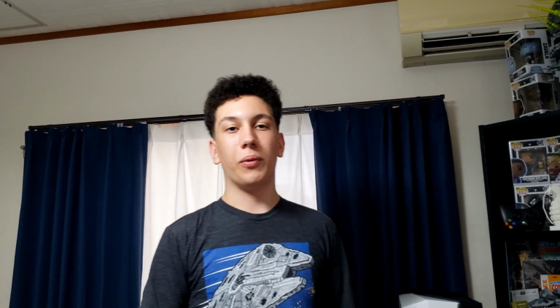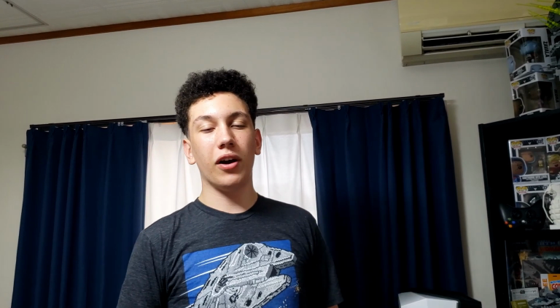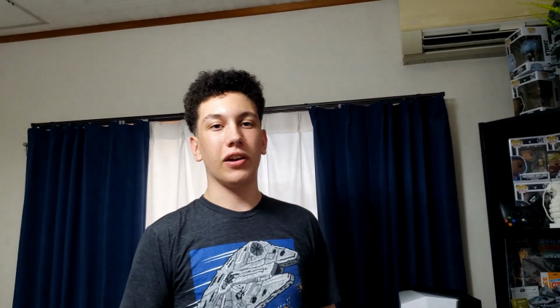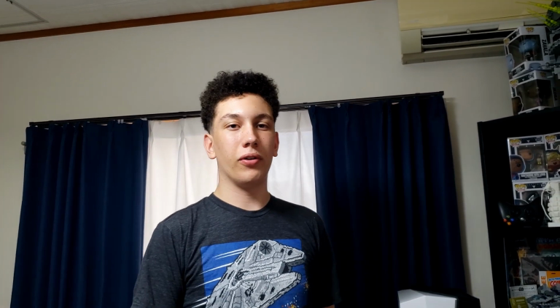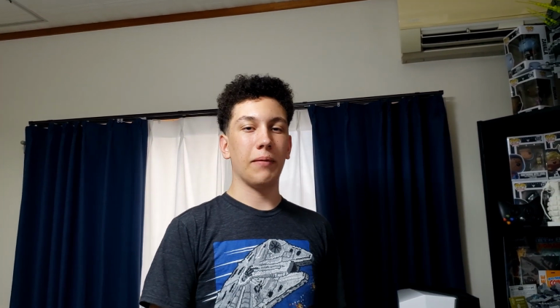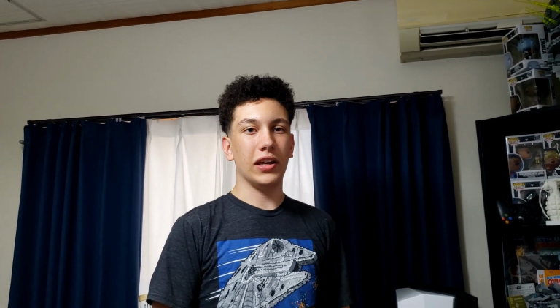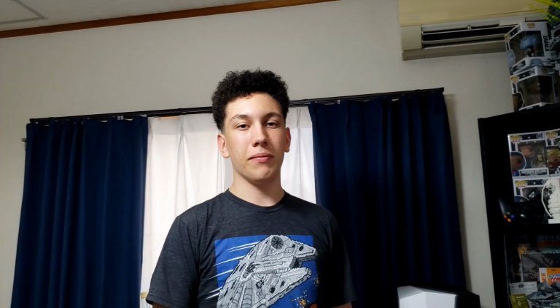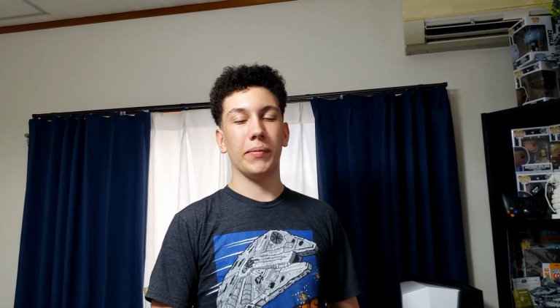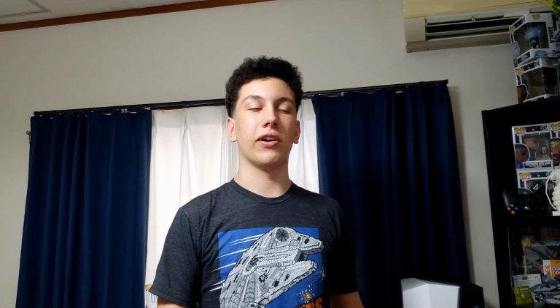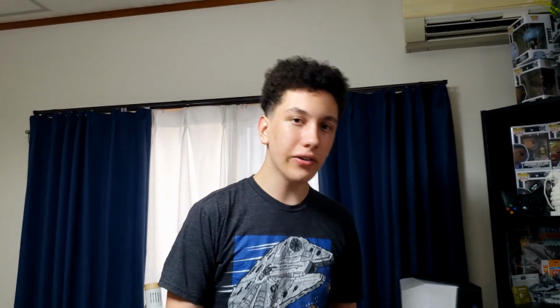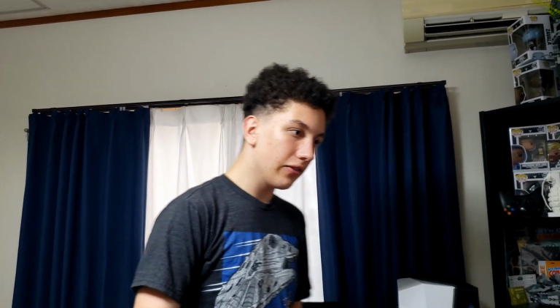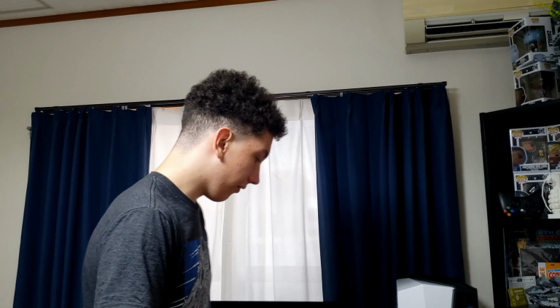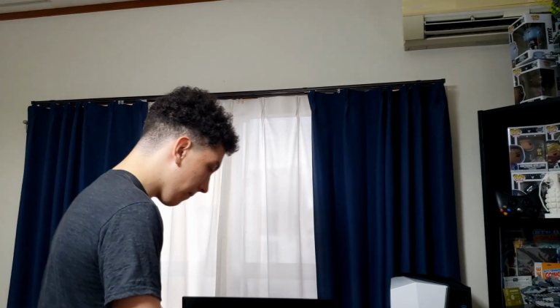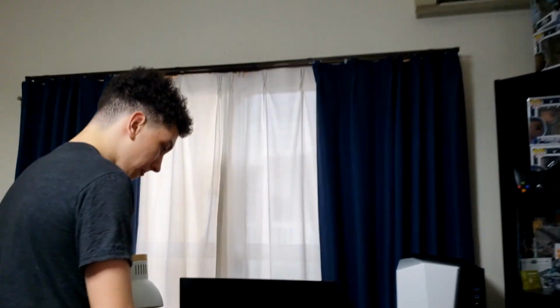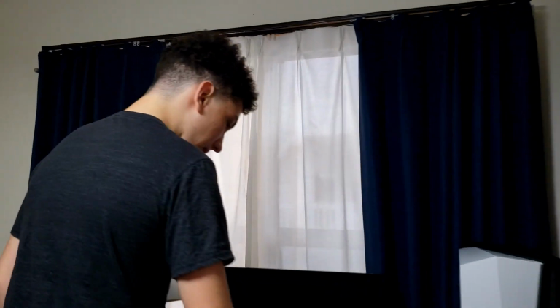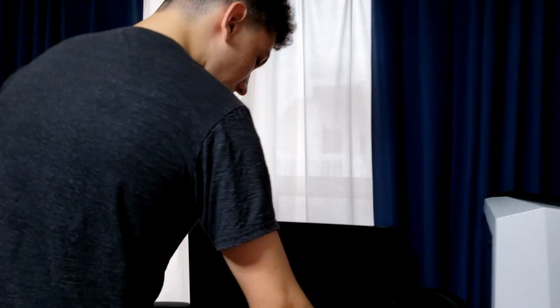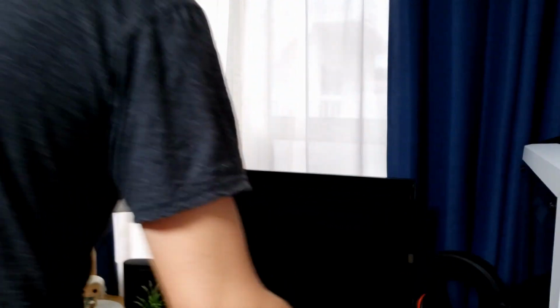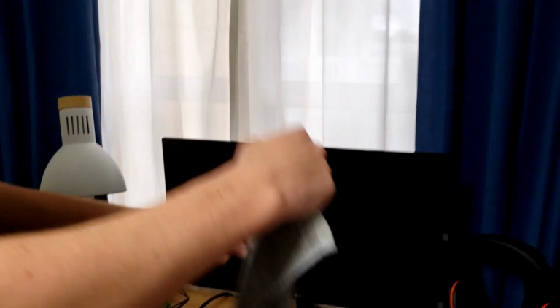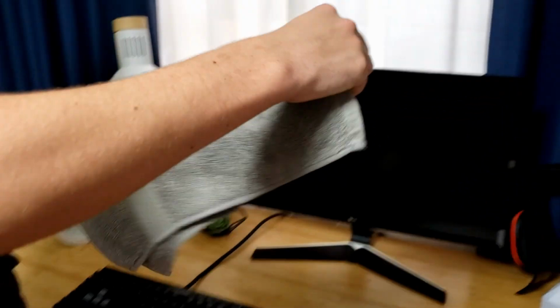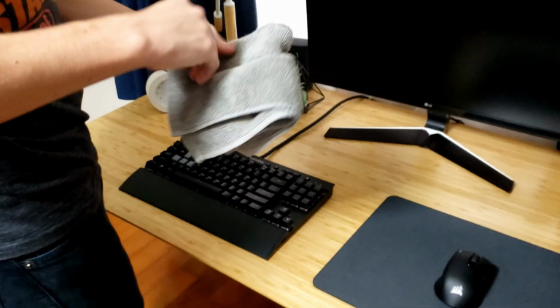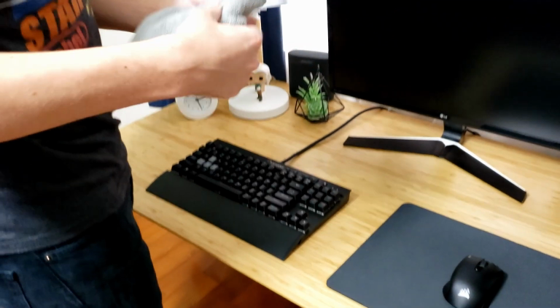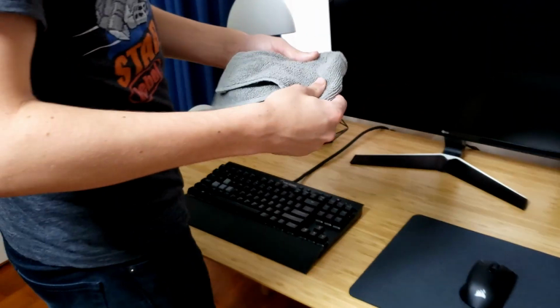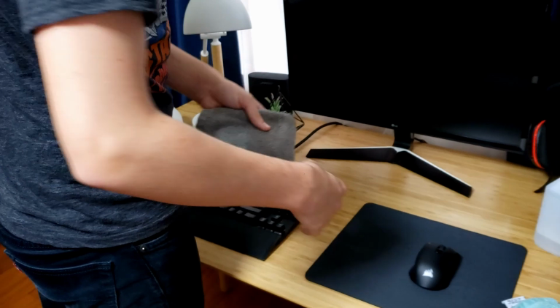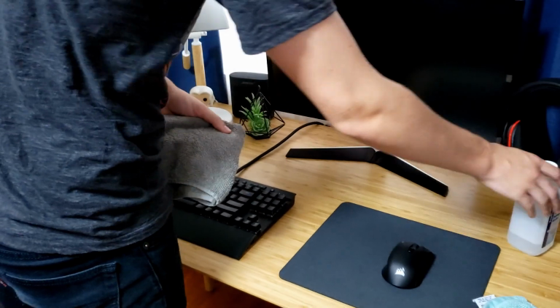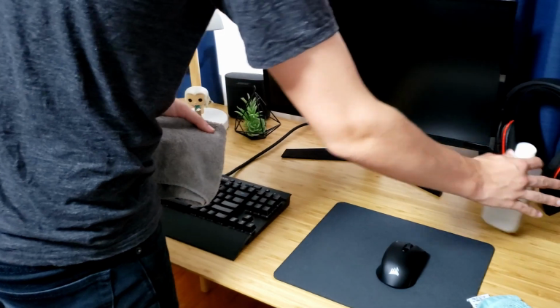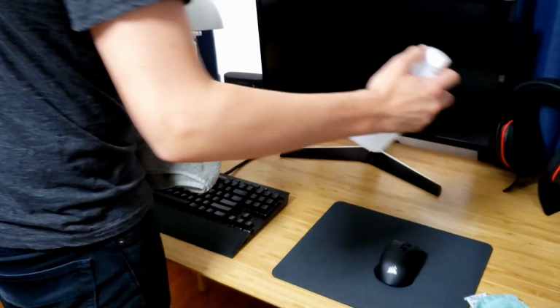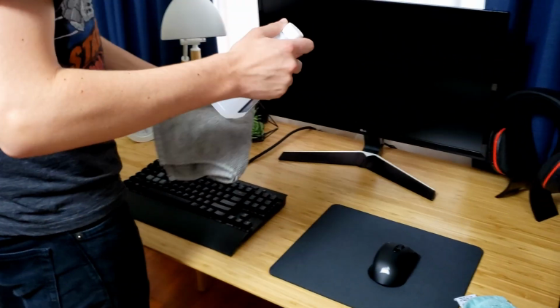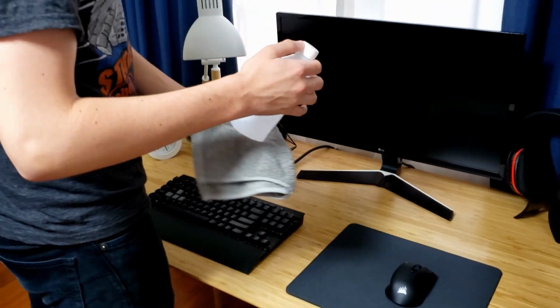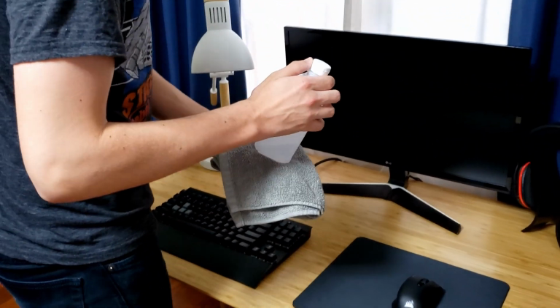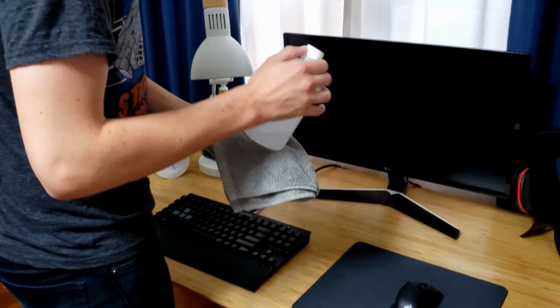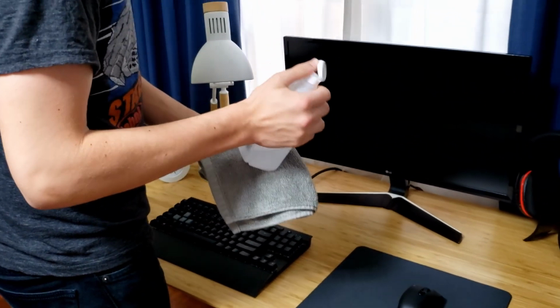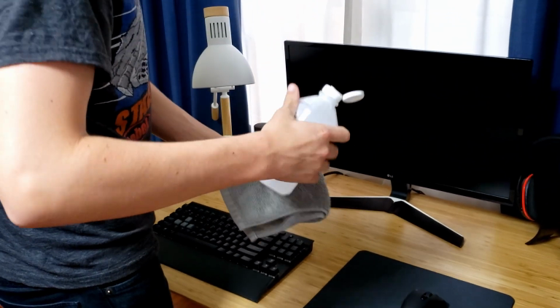So we're going to start with cleaning our peripherals — that being our keyboard, mouse, and controllers. We're first just going to start simply with a rag and a bit of isopropyl alcohol.